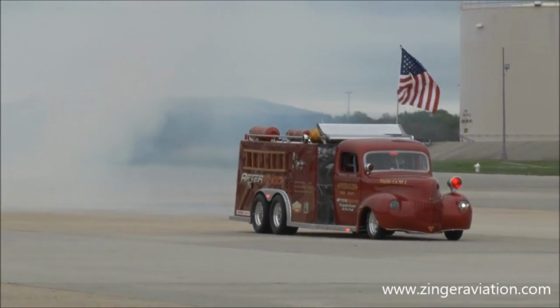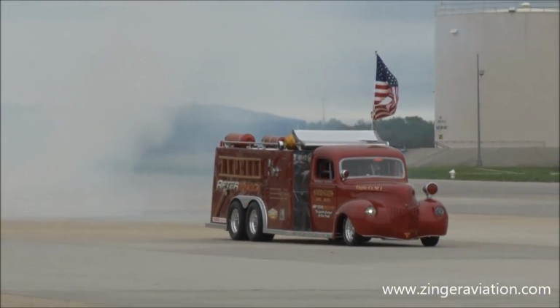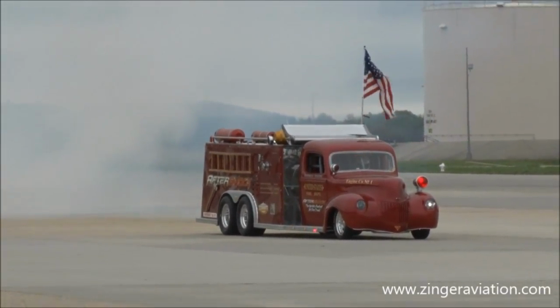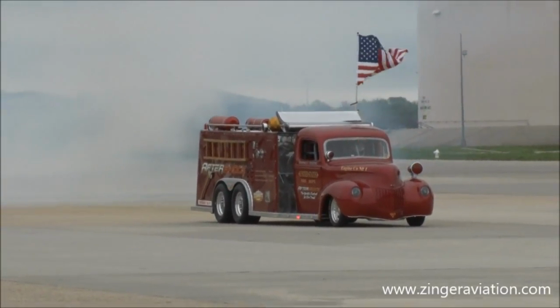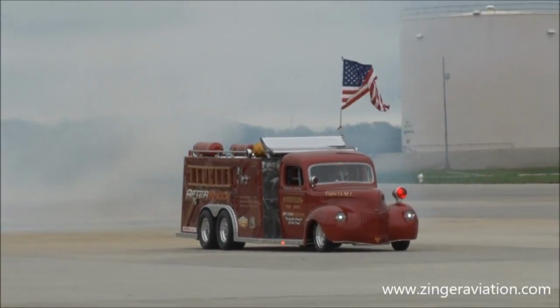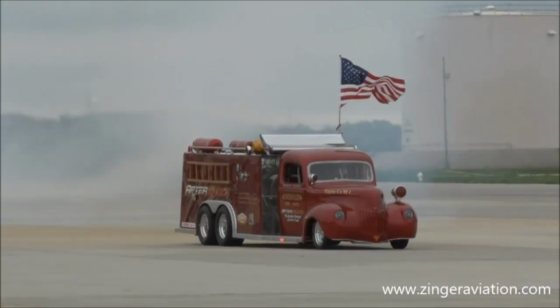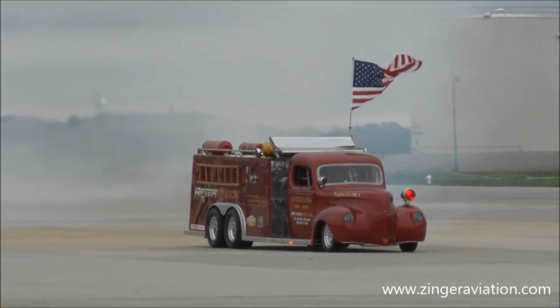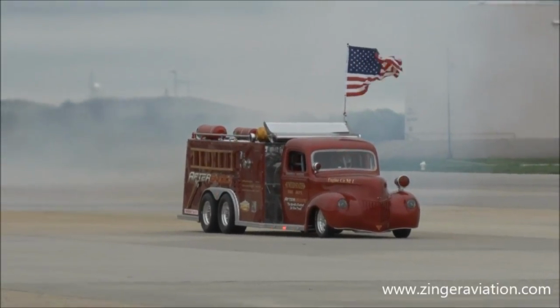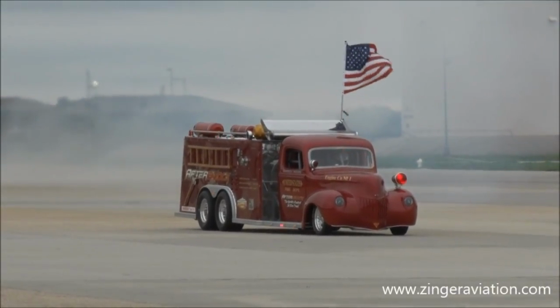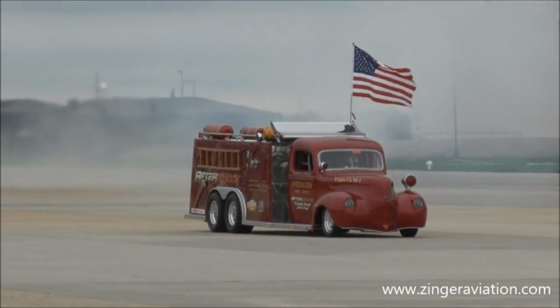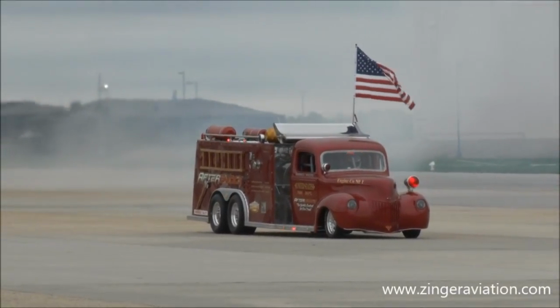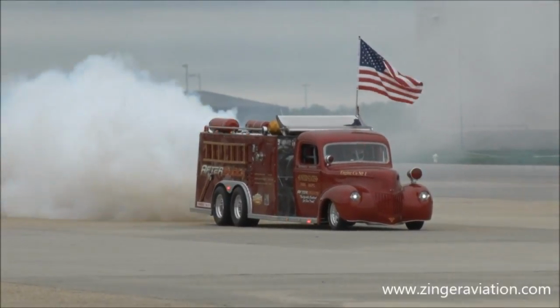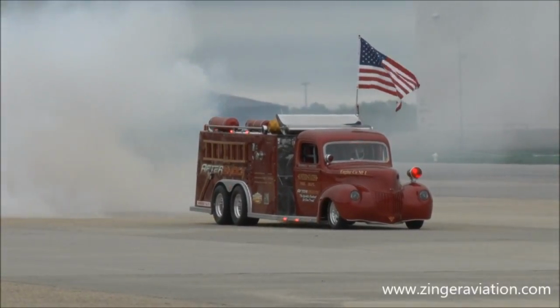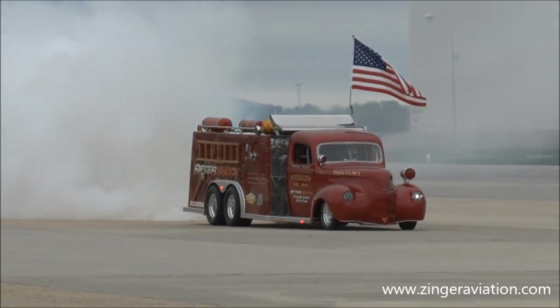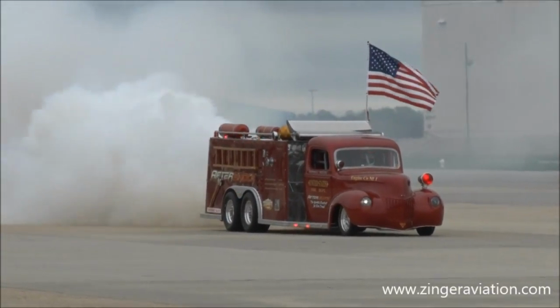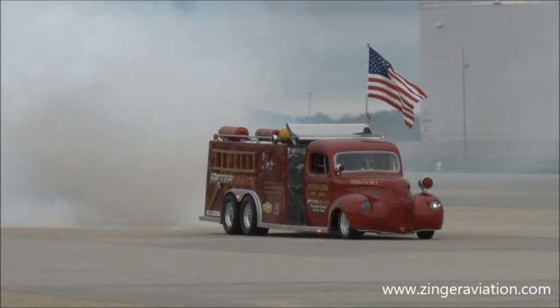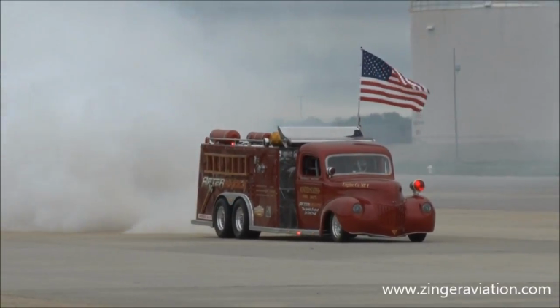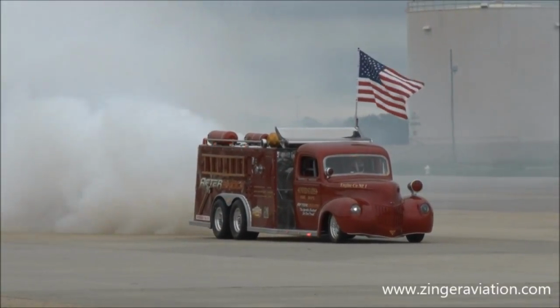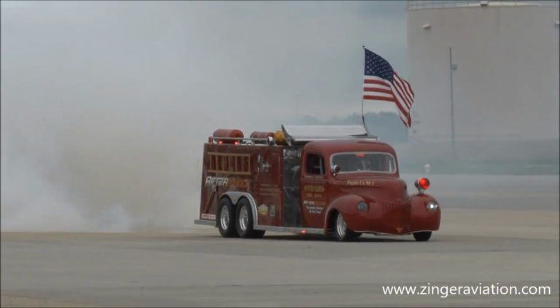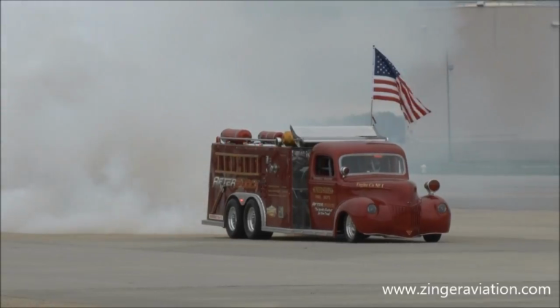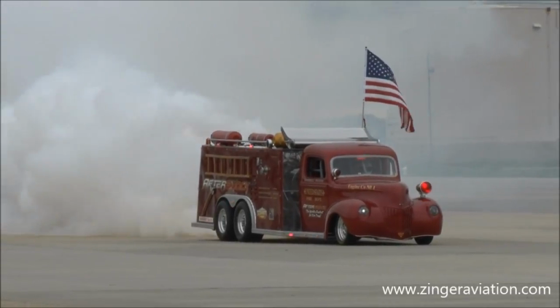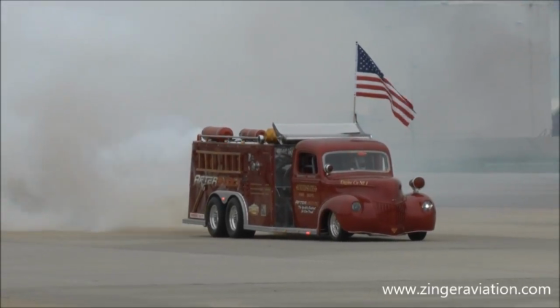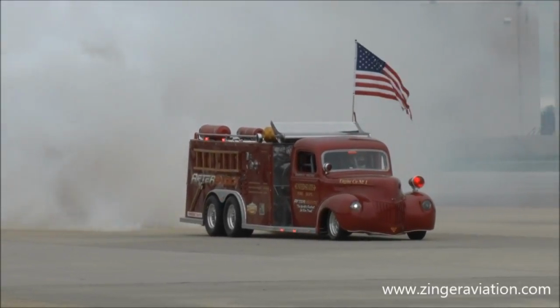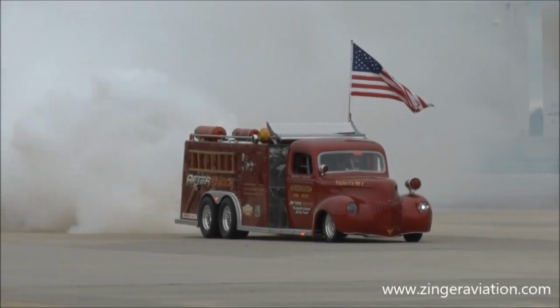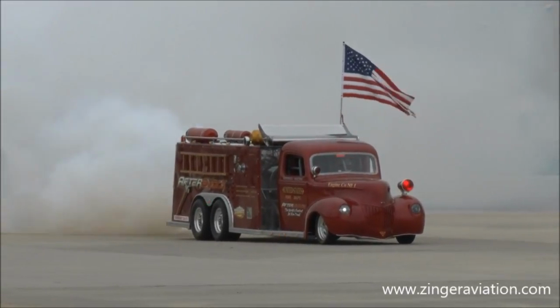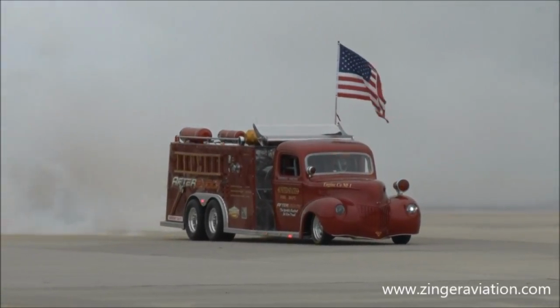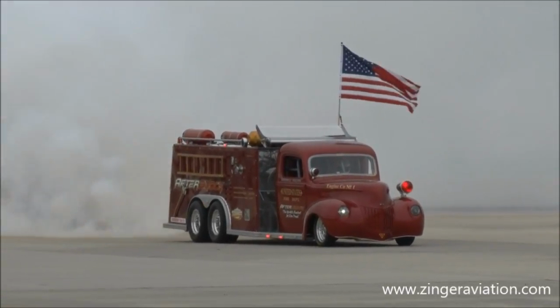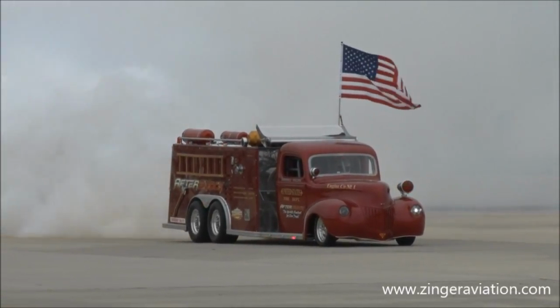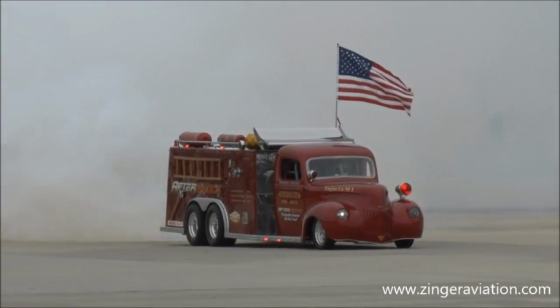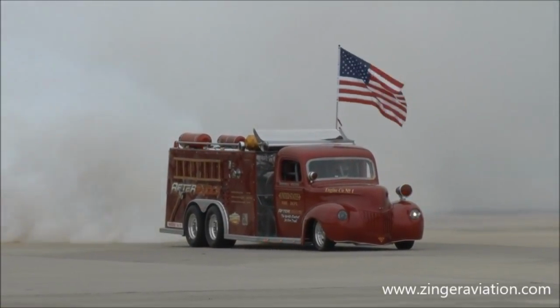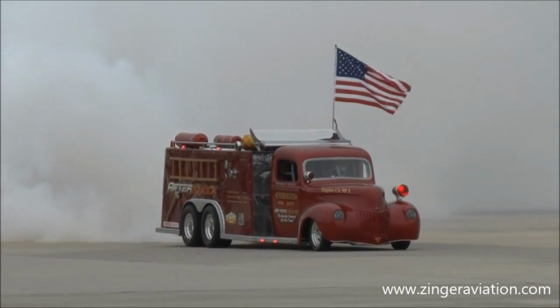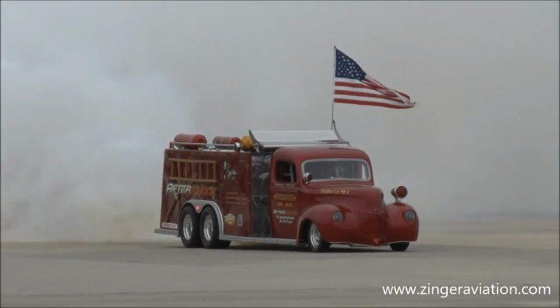These jet engines have a thrust-to-weight ratio of 3 to 1, and it accelerates from 0 to 70 miles per hour in 1.5 seconds — three times faster than you can blink.